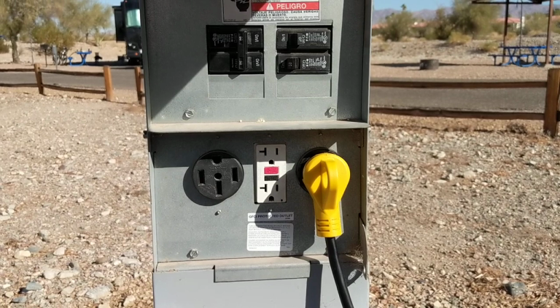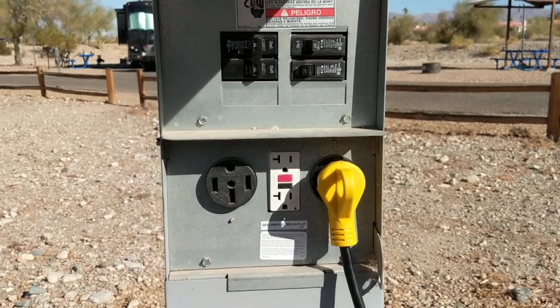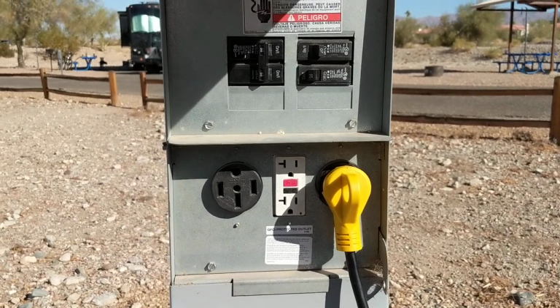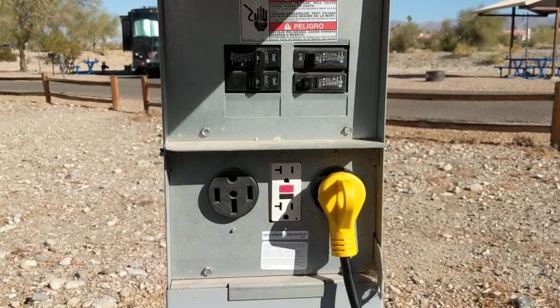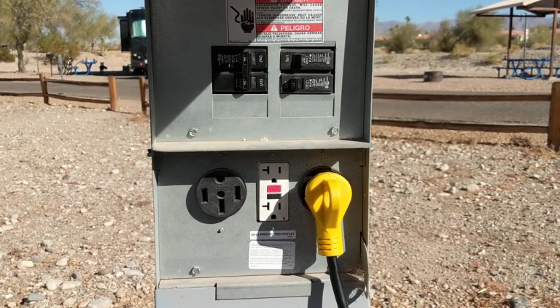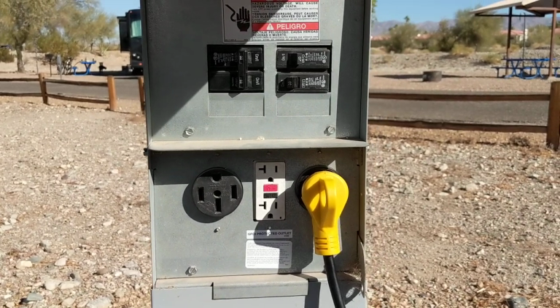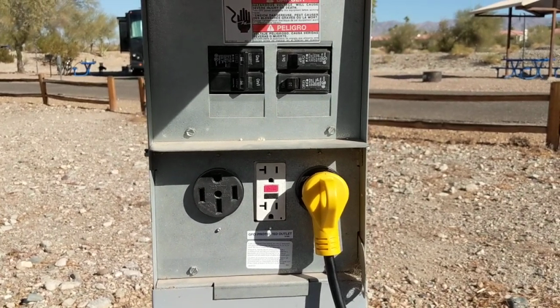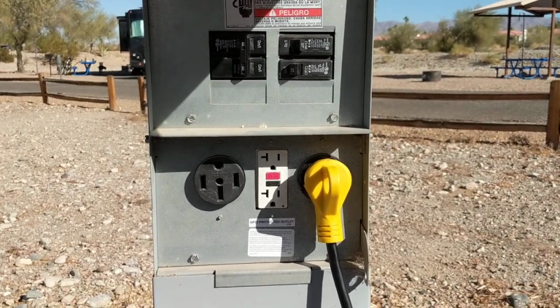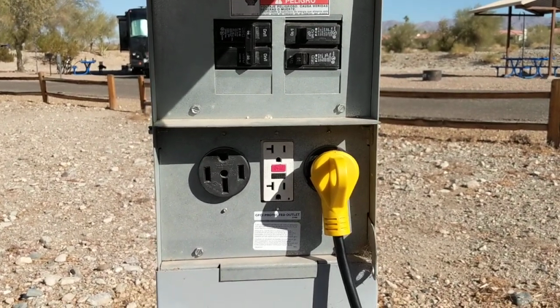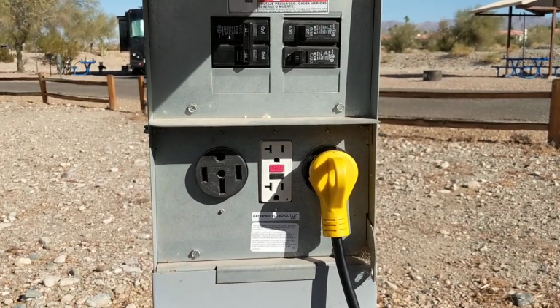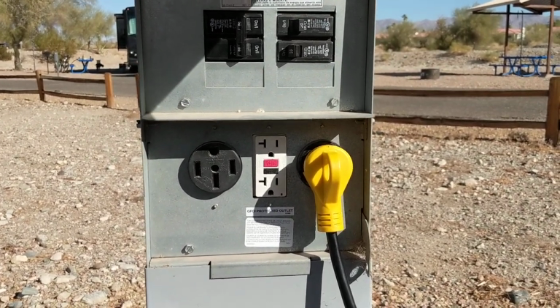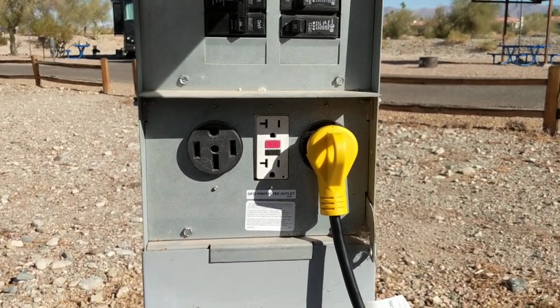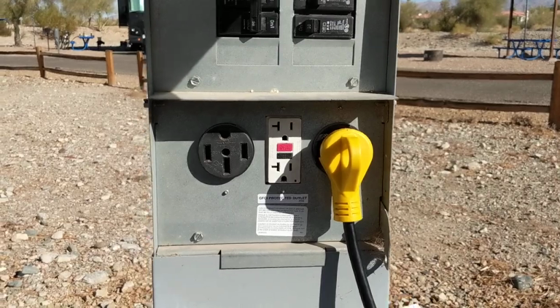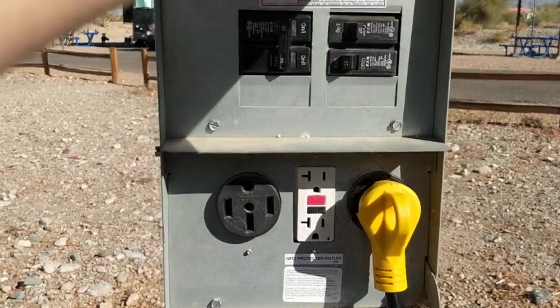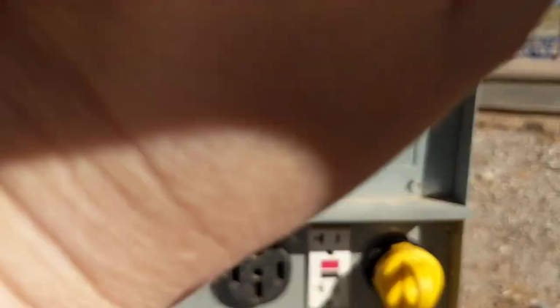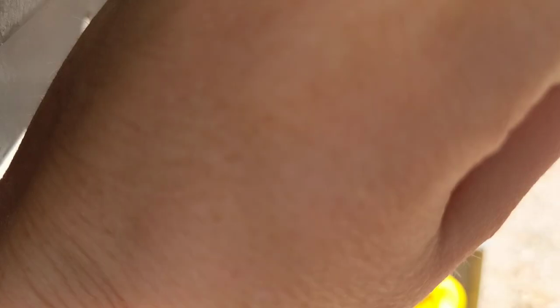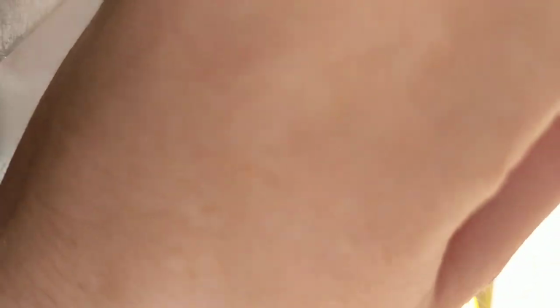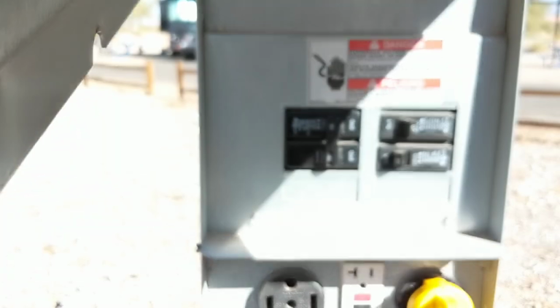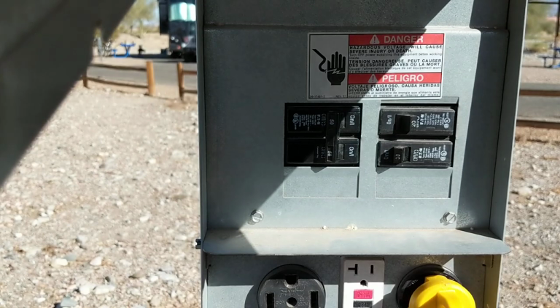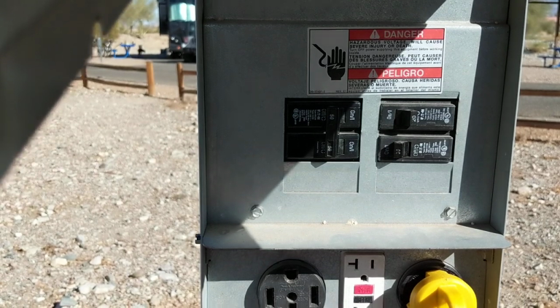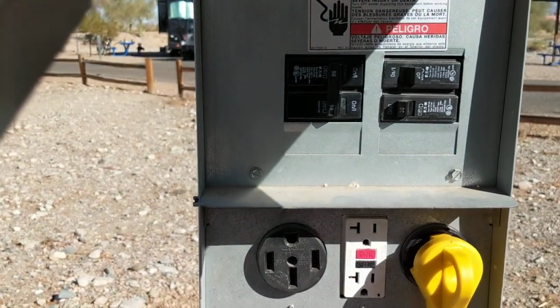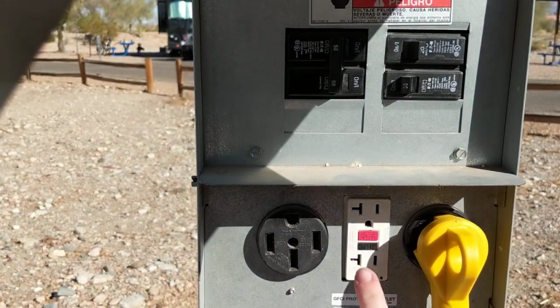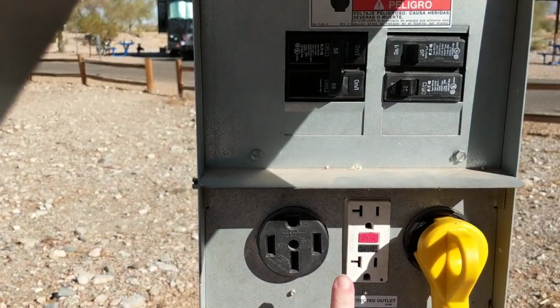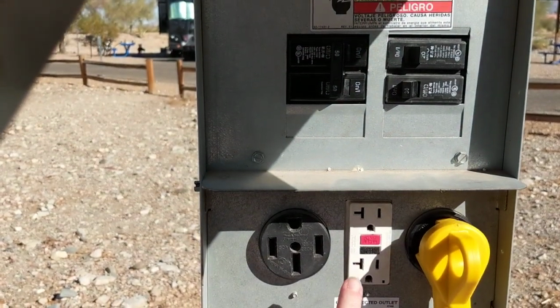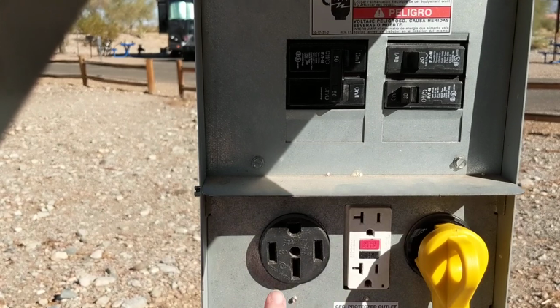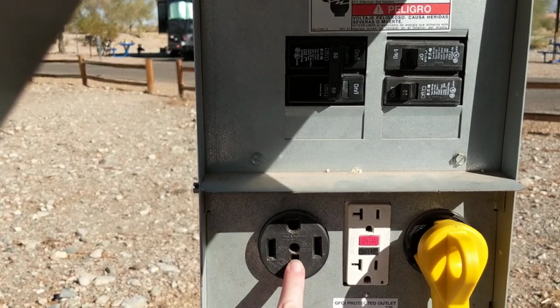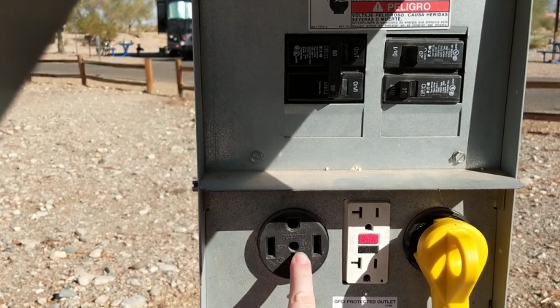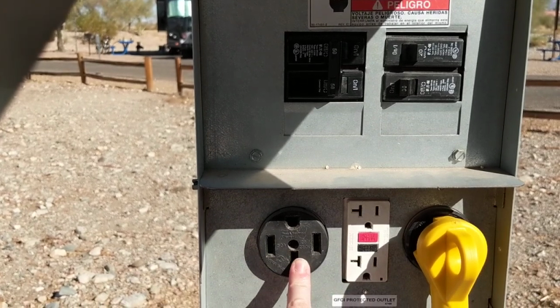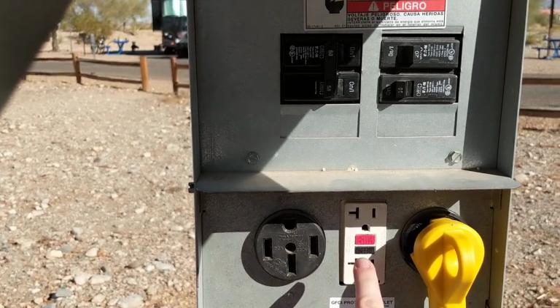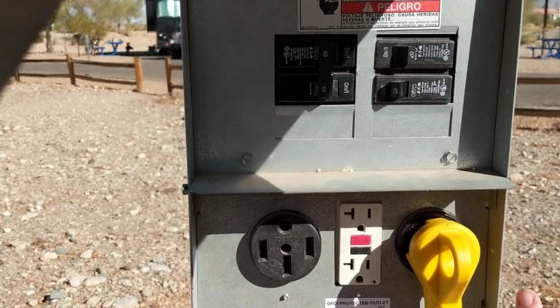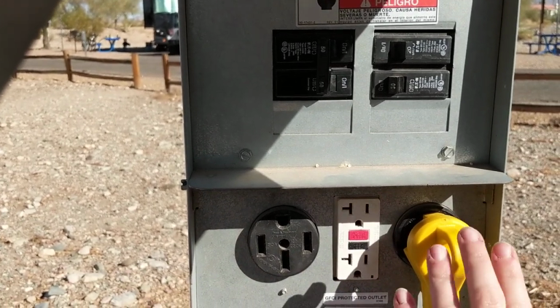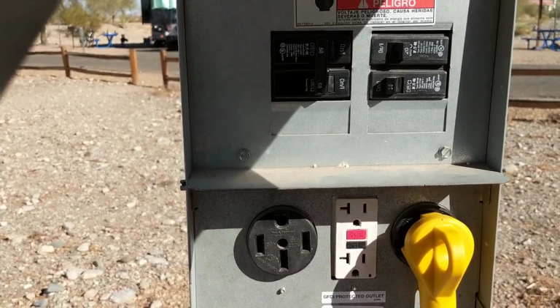Now at KOAs and generally other campgrounds I stay at, they typically don't have these regular sort of outlets like this. Normally they're just these big ones, which is why I need an adapter.